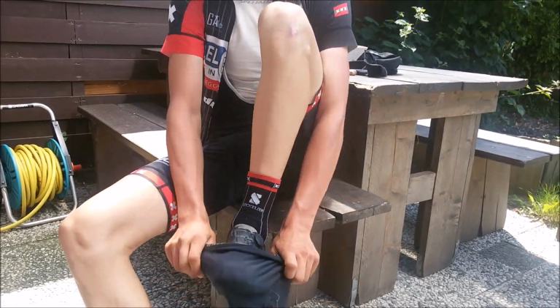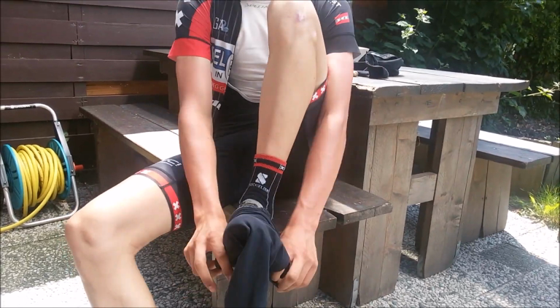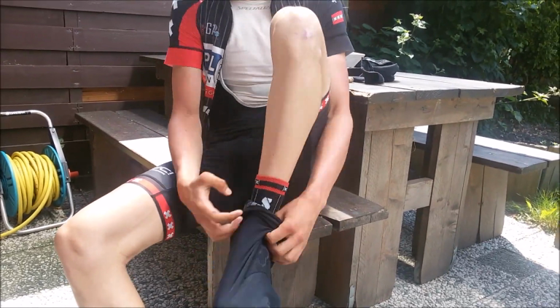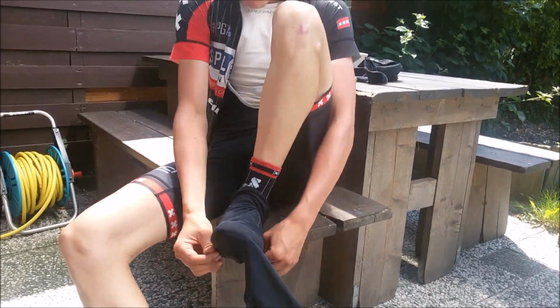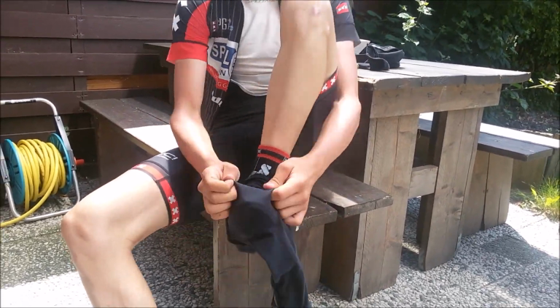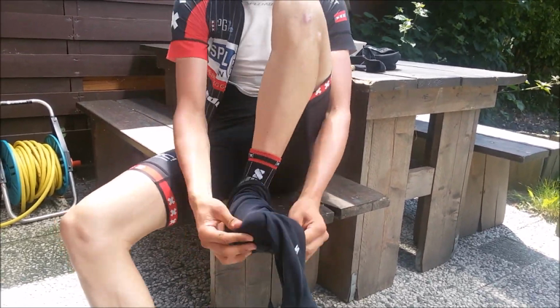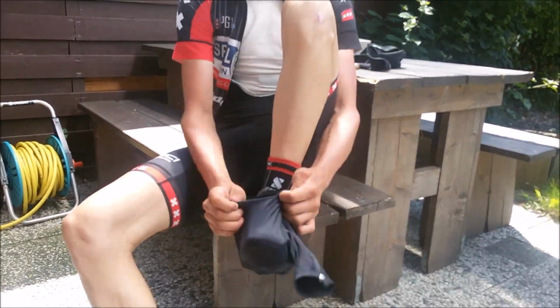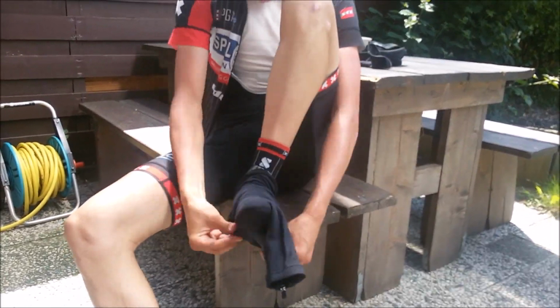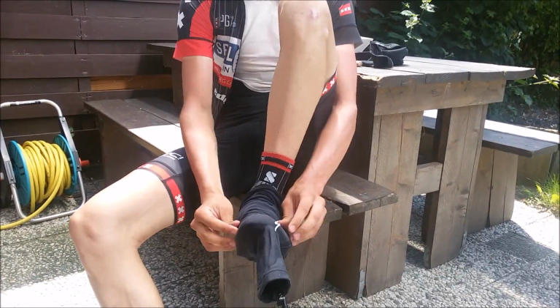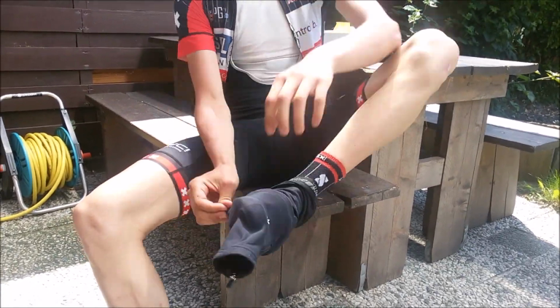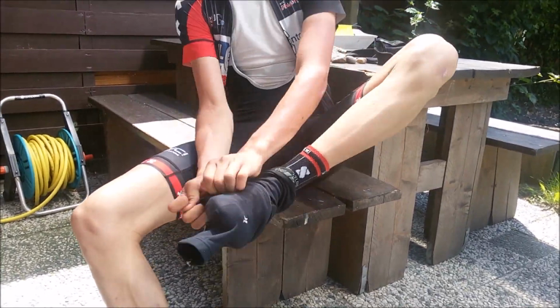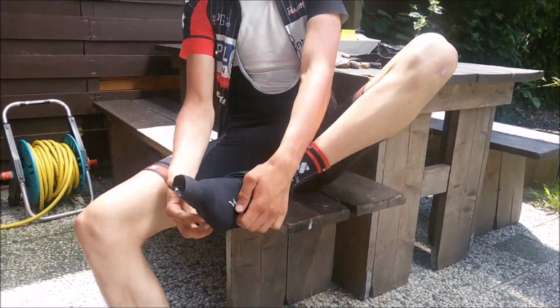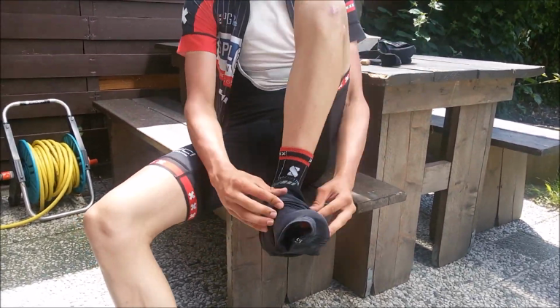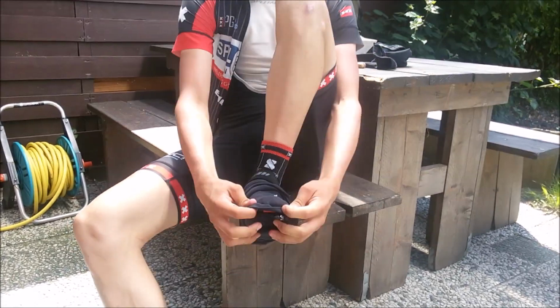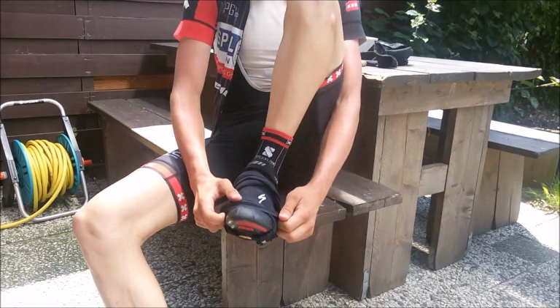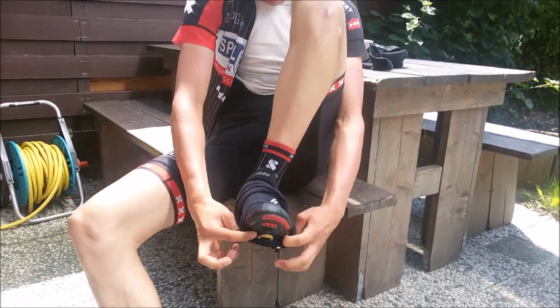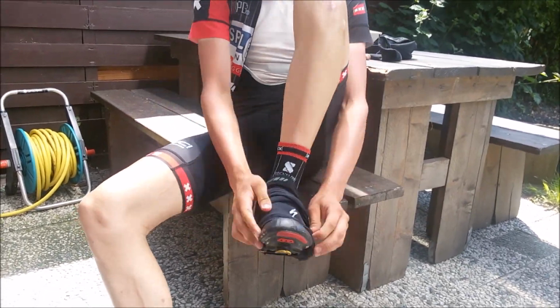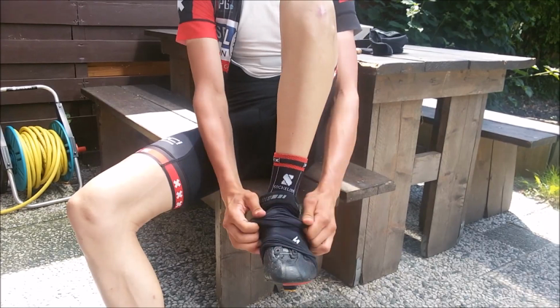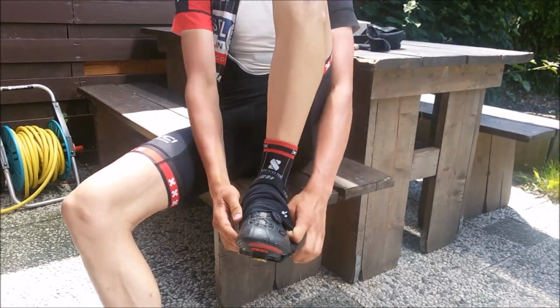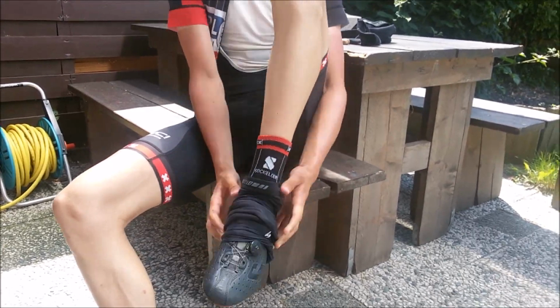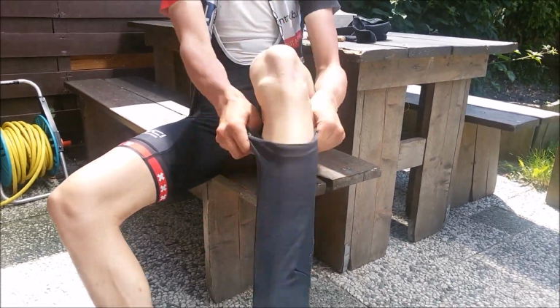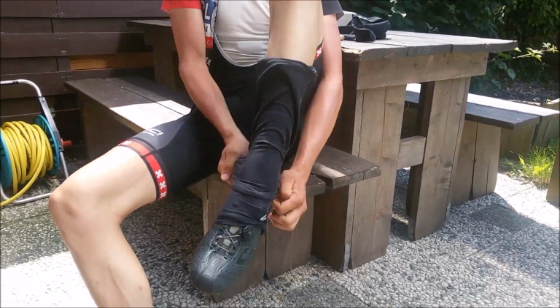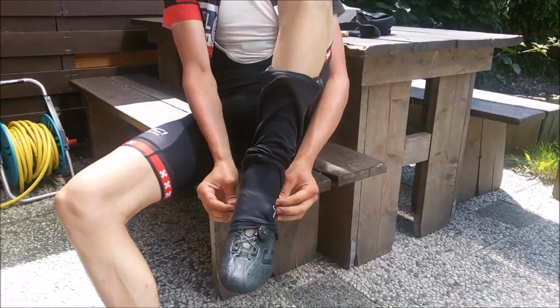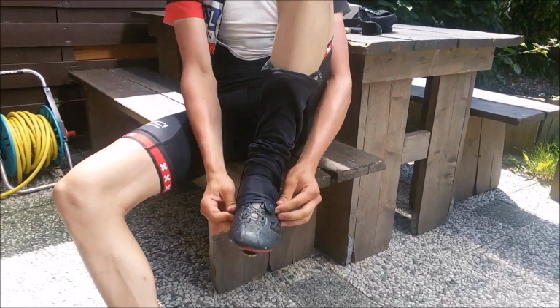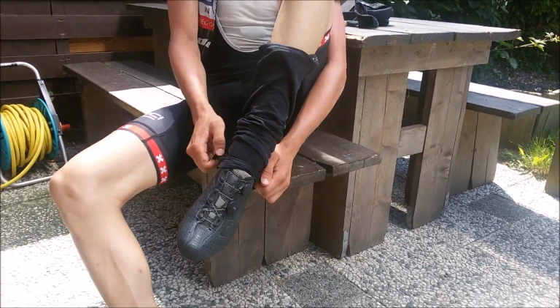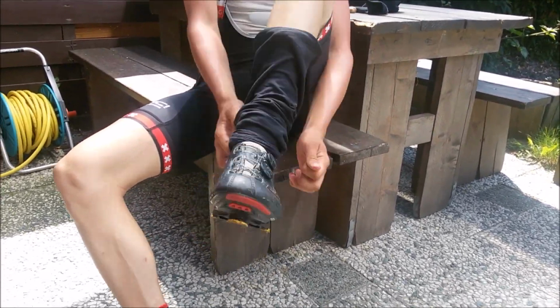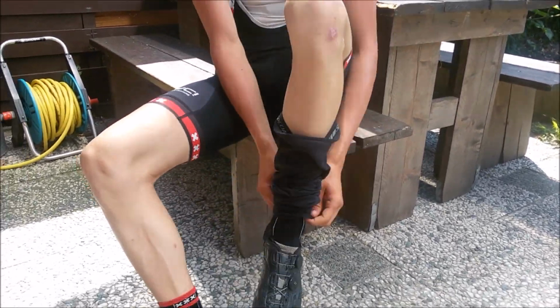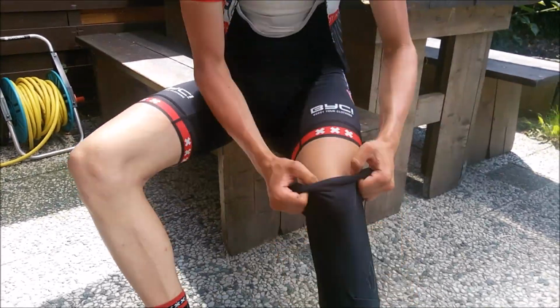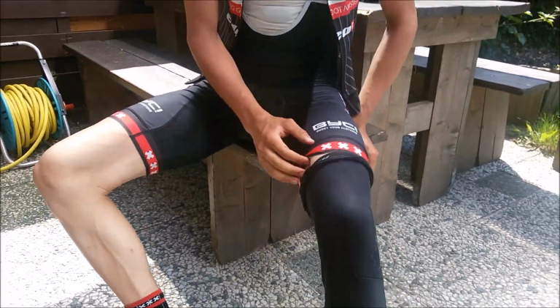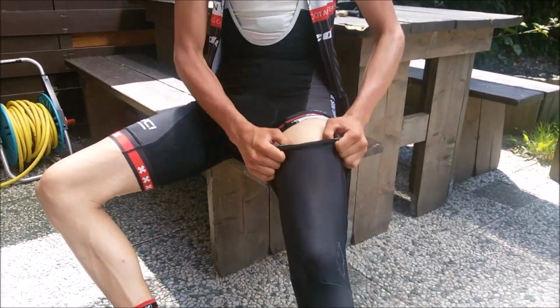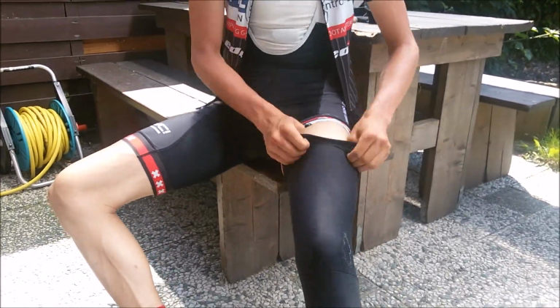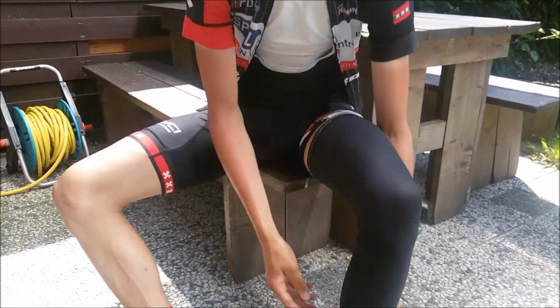Do you always struggle to get your leg warmers on and off? We have got your solution. Introducing the EZ-Leg to avoid annoying situations like this.